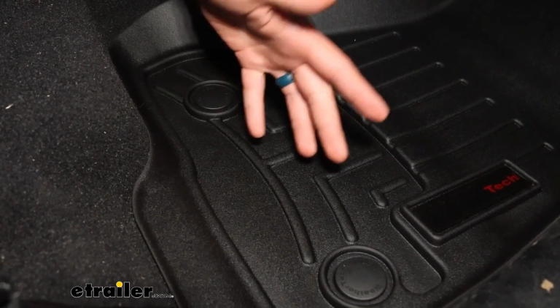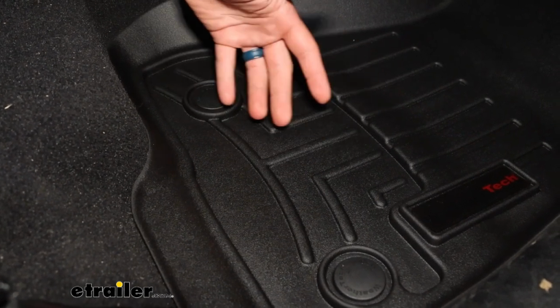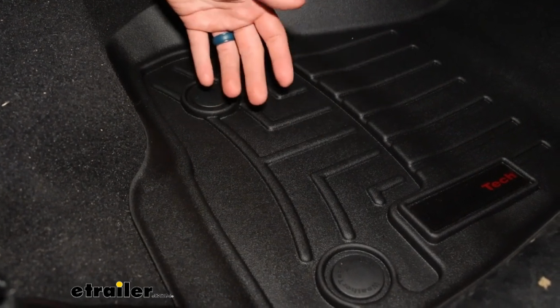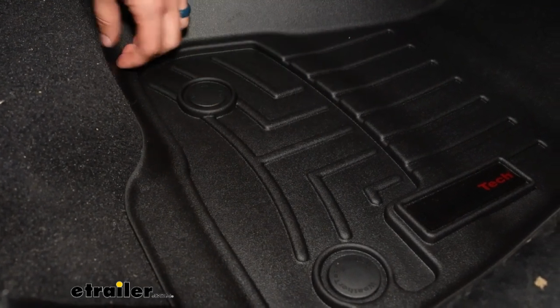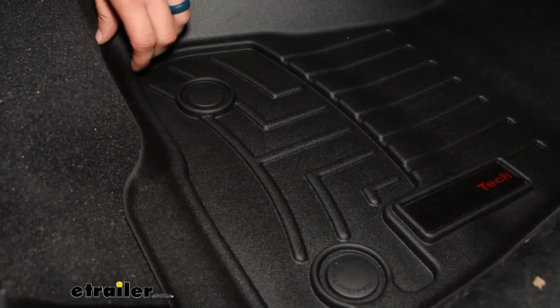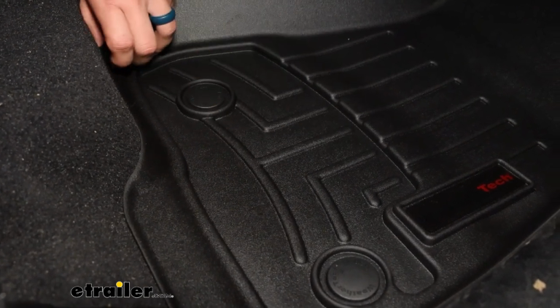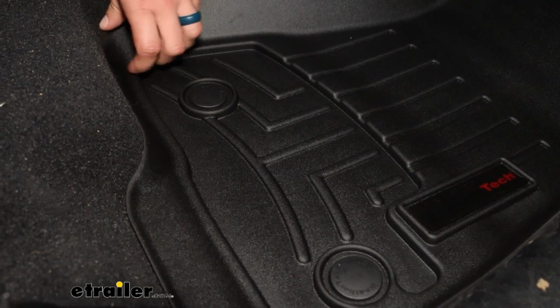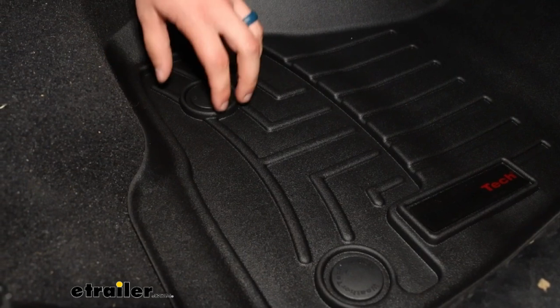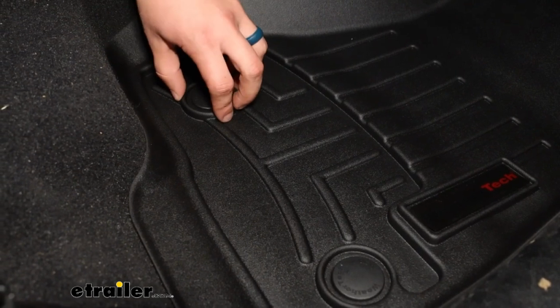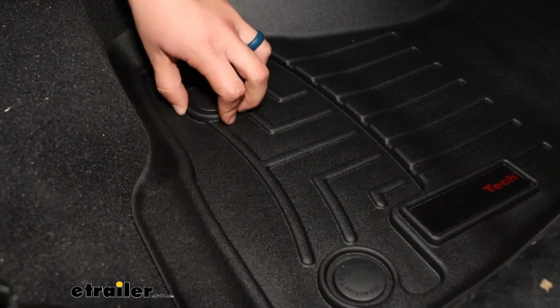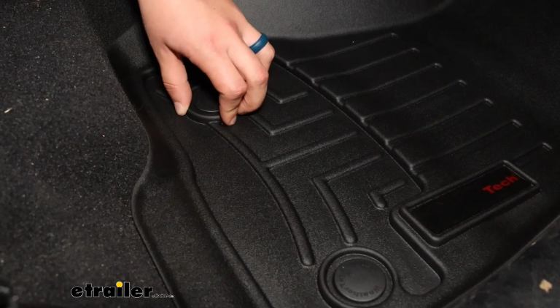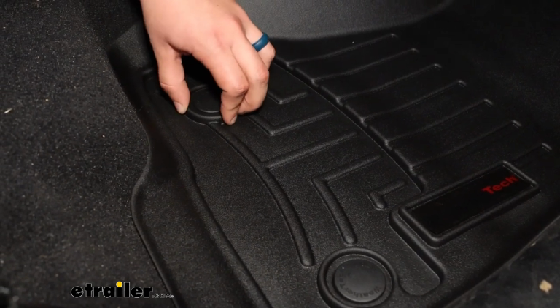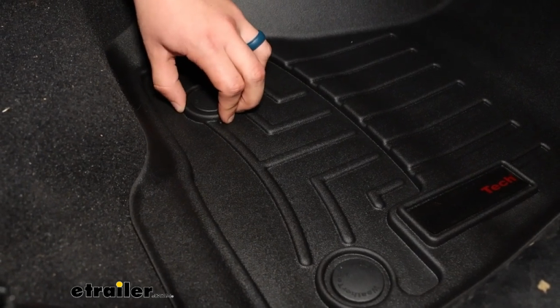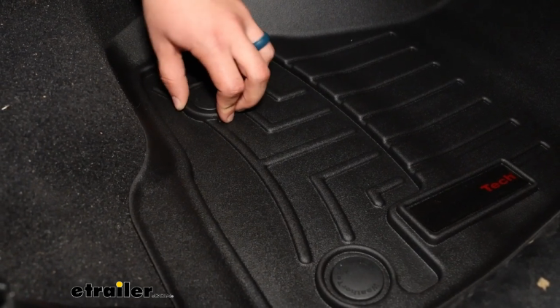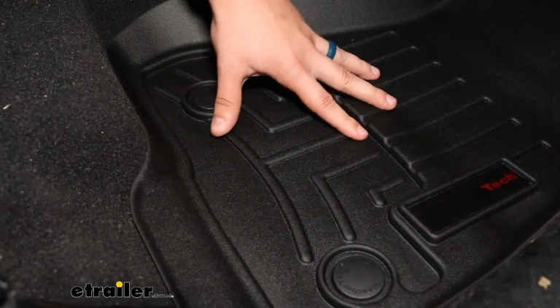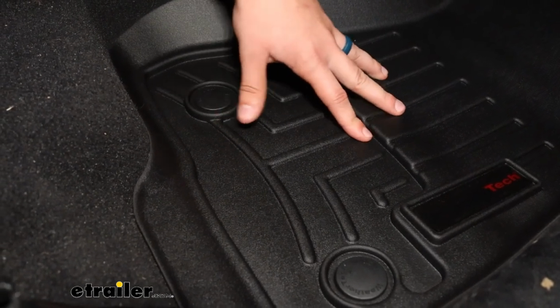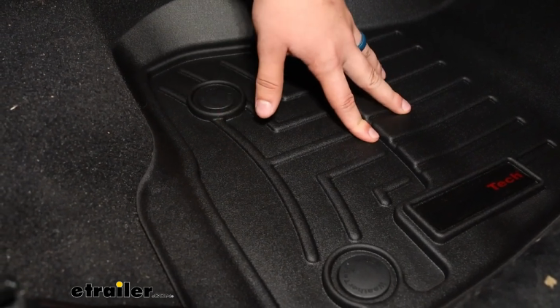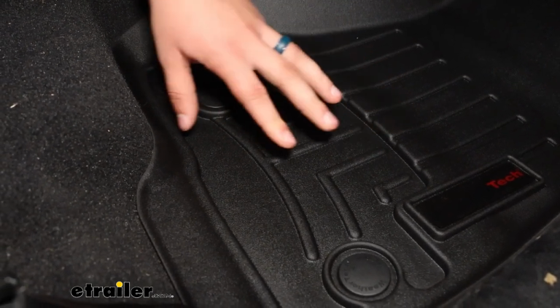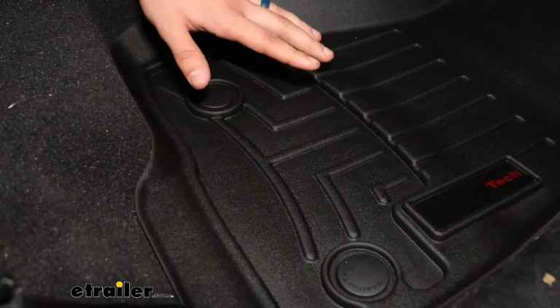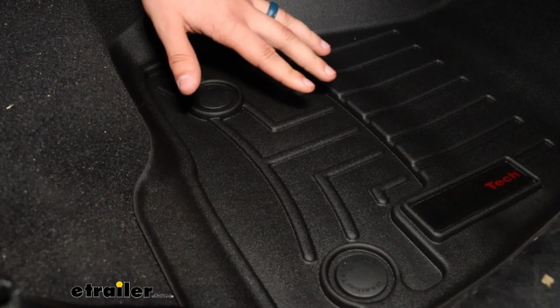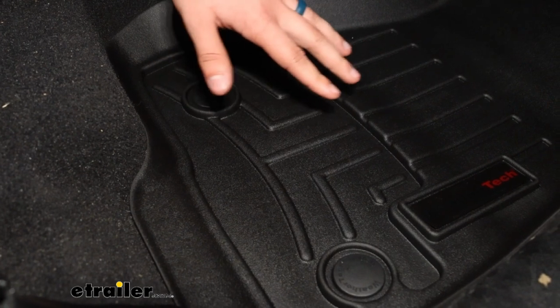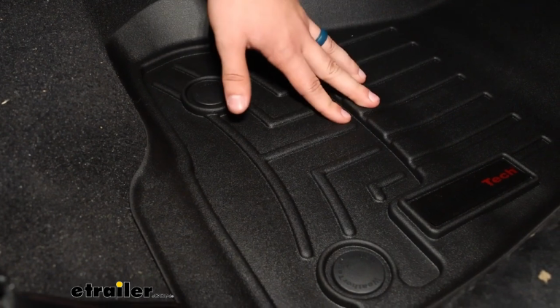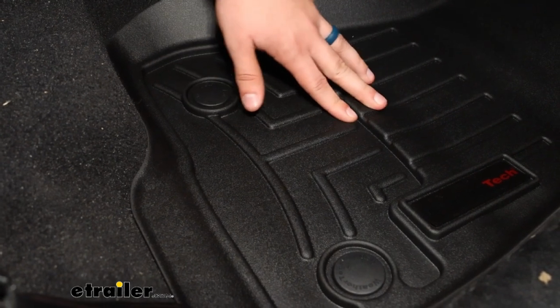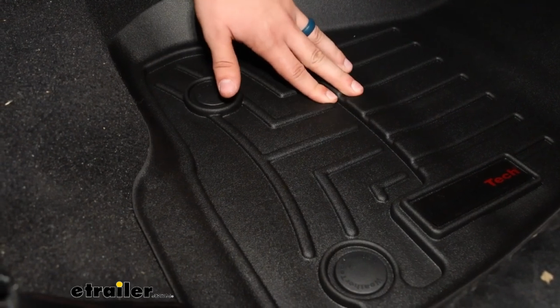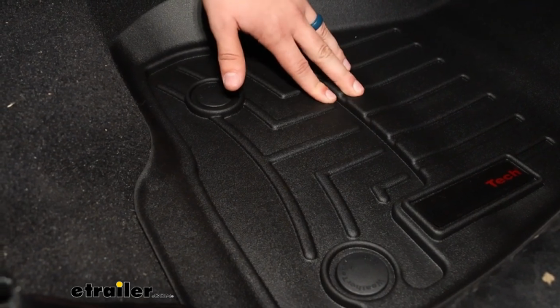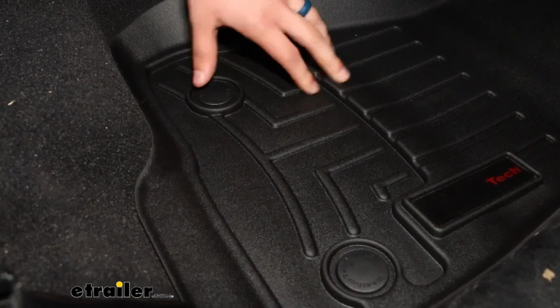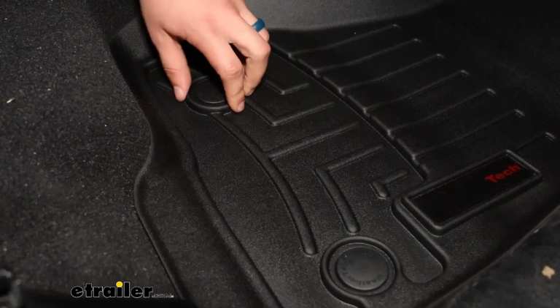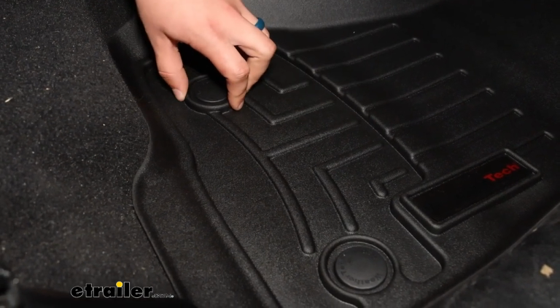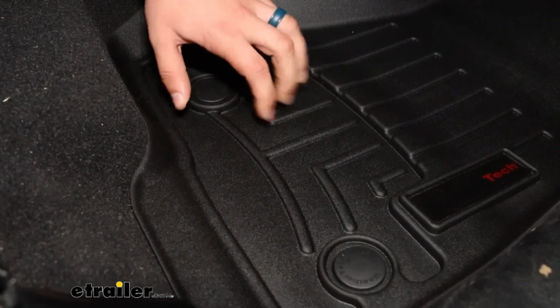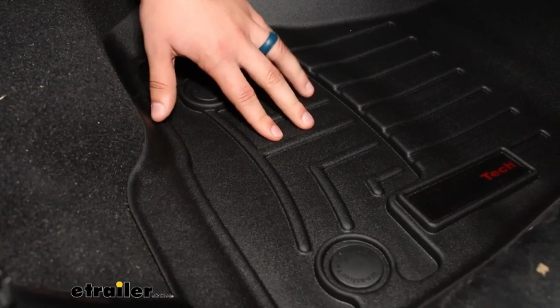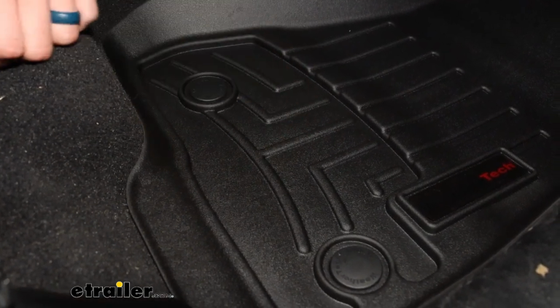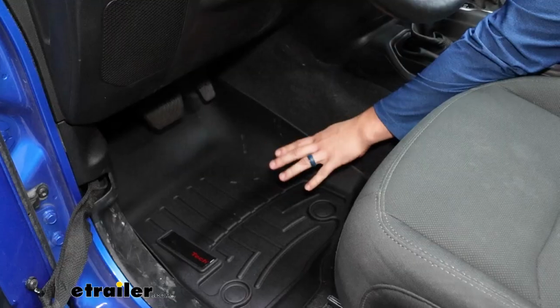The semi-custom also uses the factory anchor points, but with this custom fit it's going to be very secure — it's not going to move around on you or shift on the floor. It's going to stay right where it's supposed to.